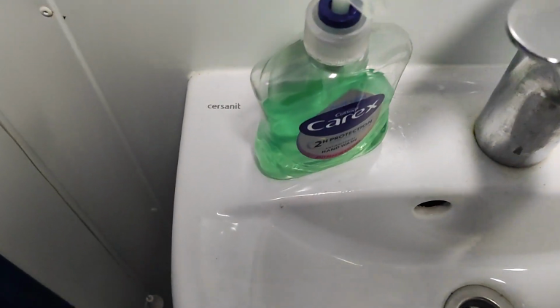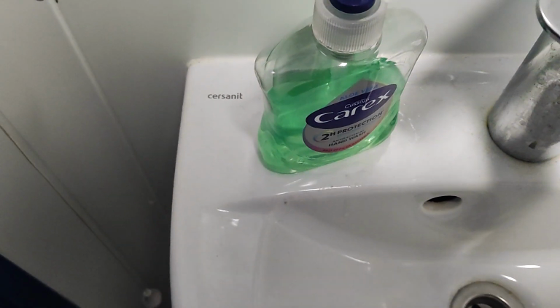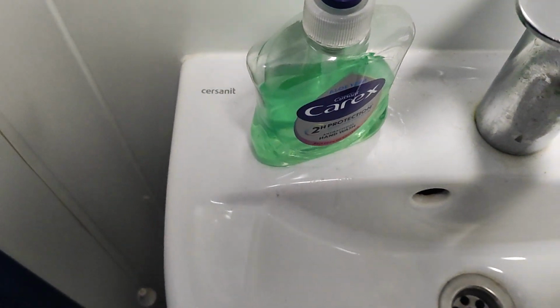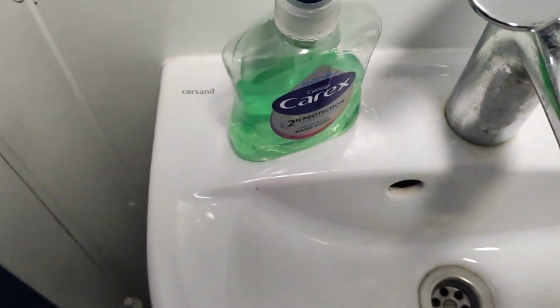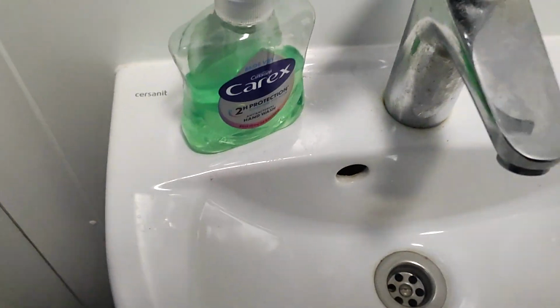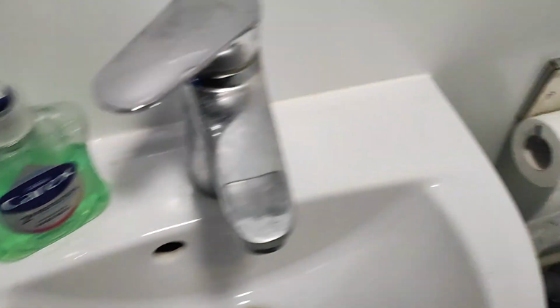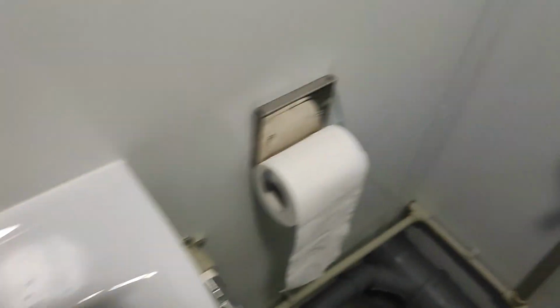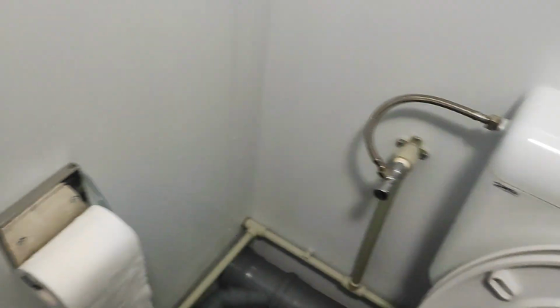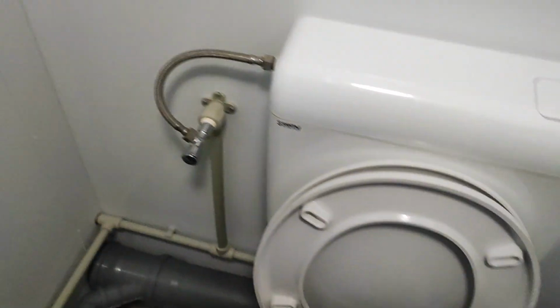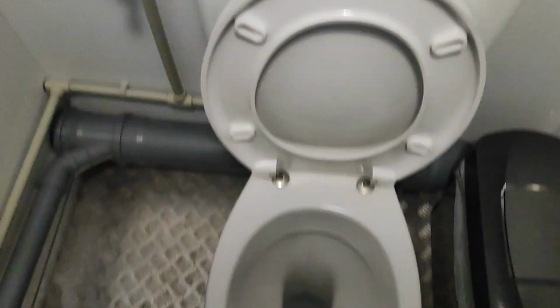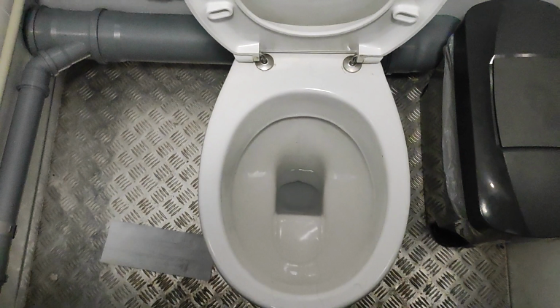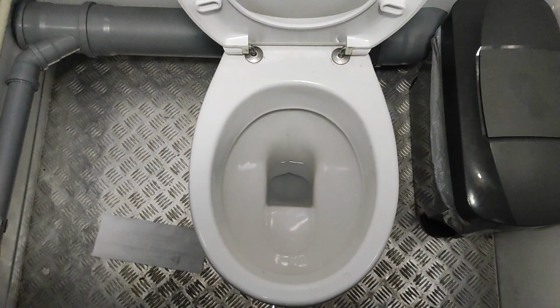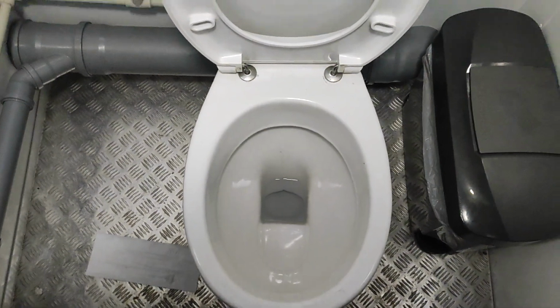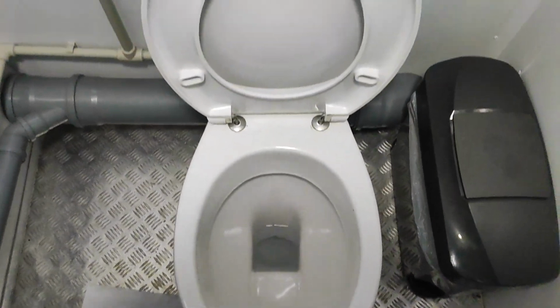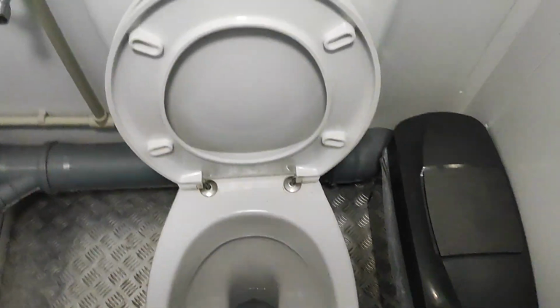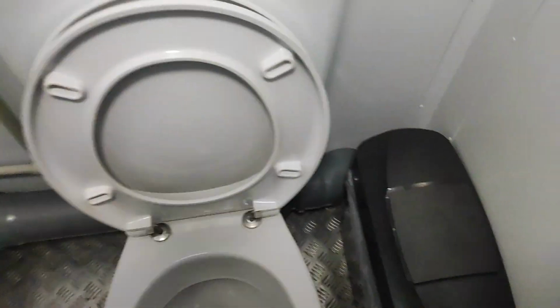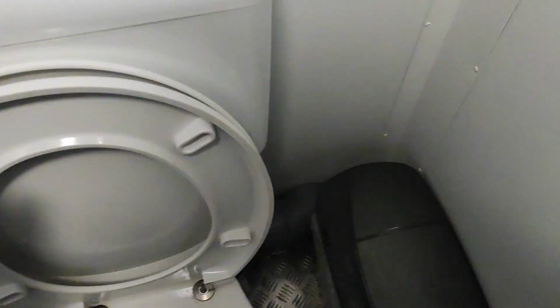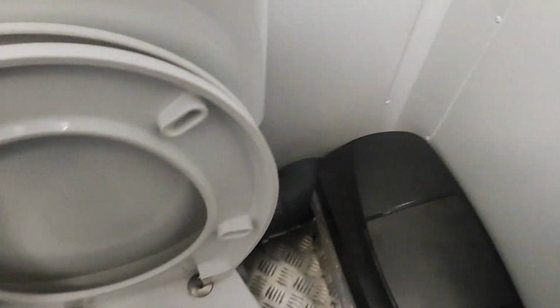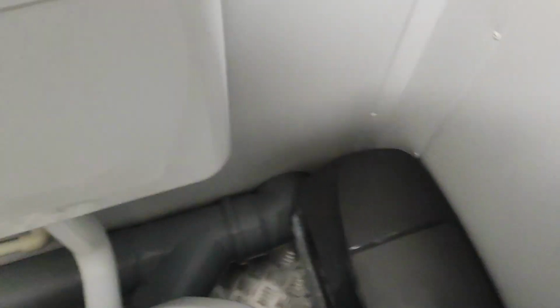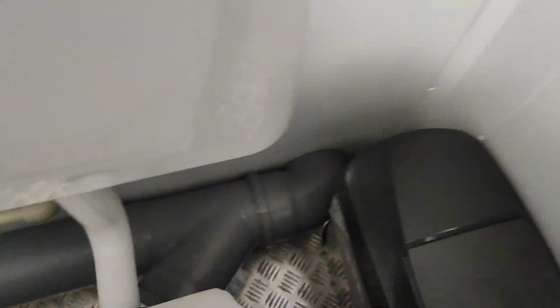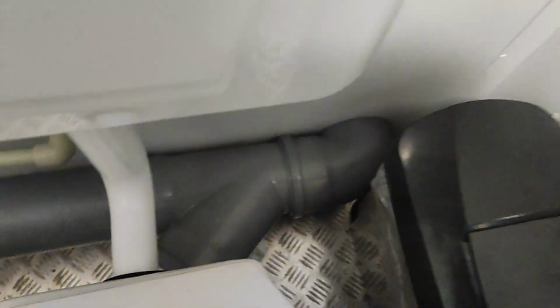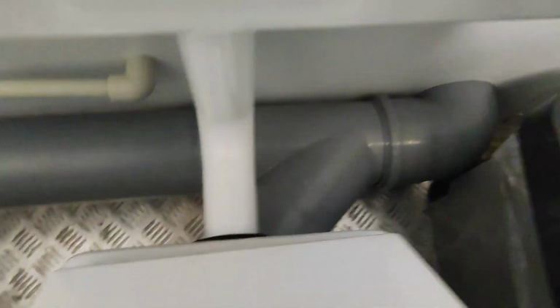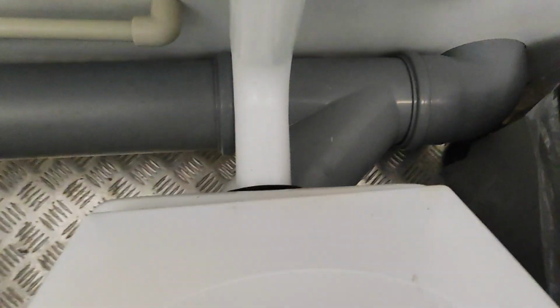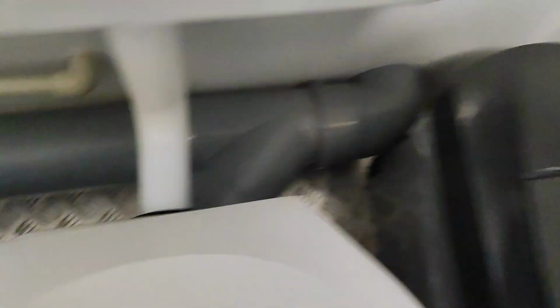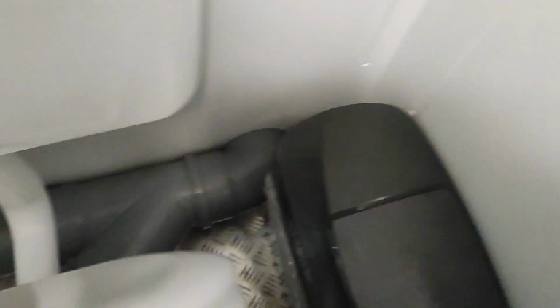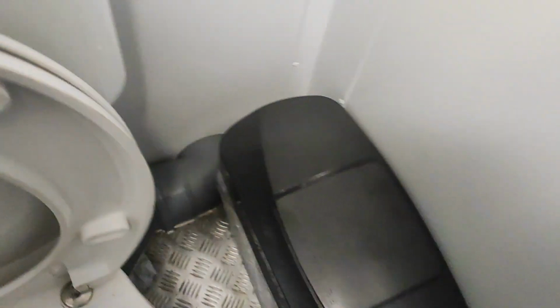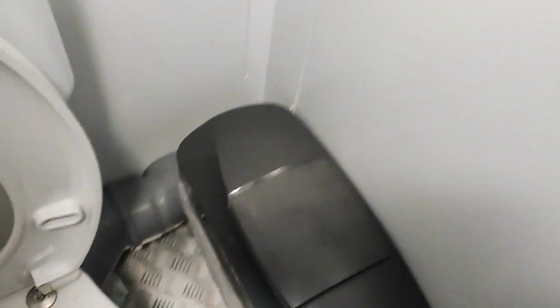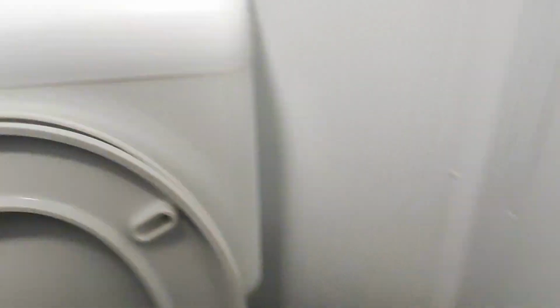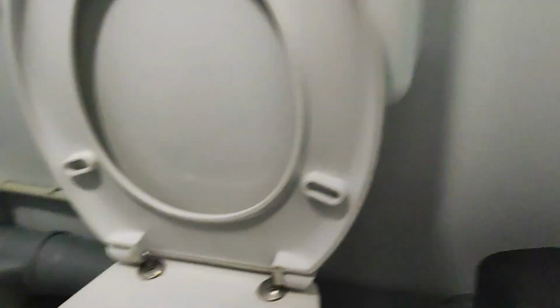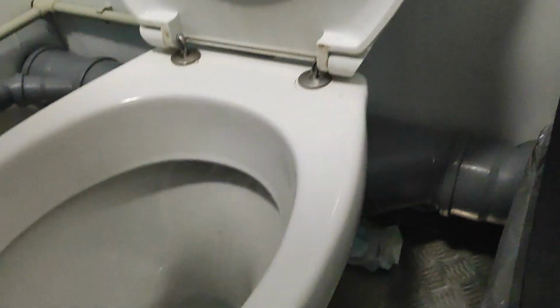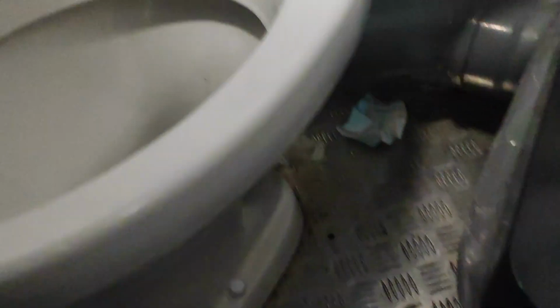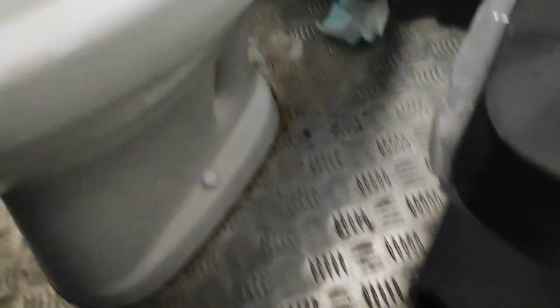We have a Kassanit sink here. I don't know what the toilet is — obviously a brand, but it's foreign.